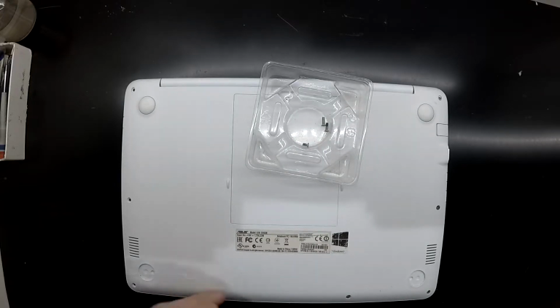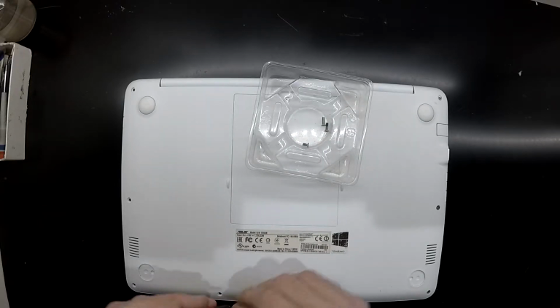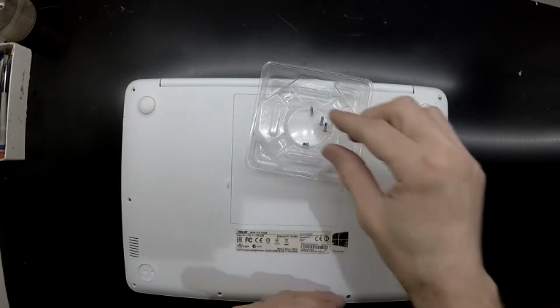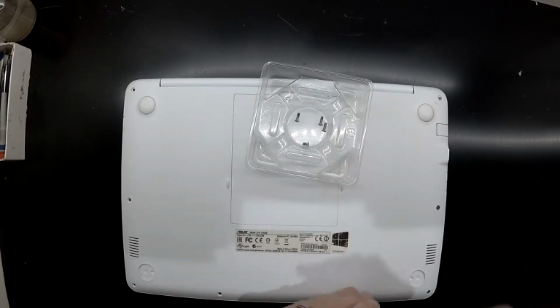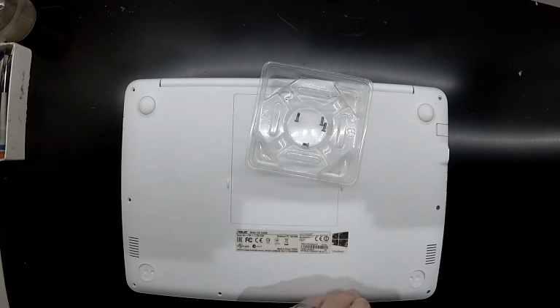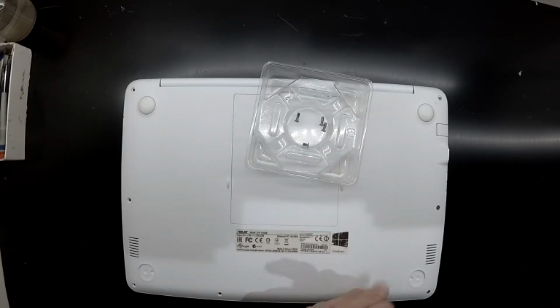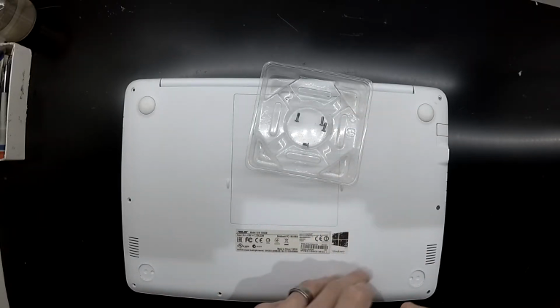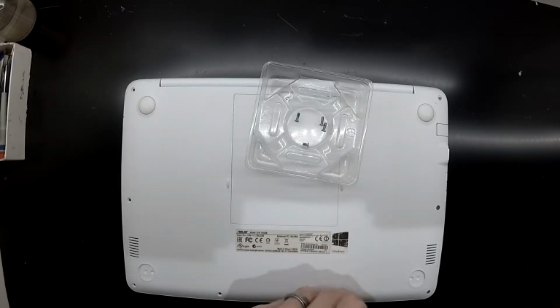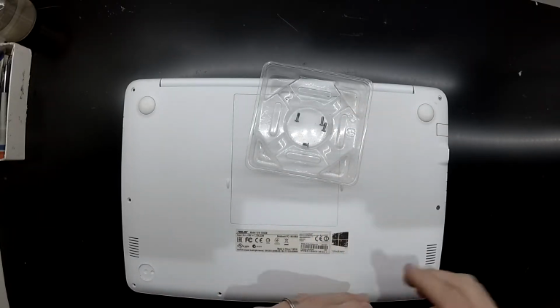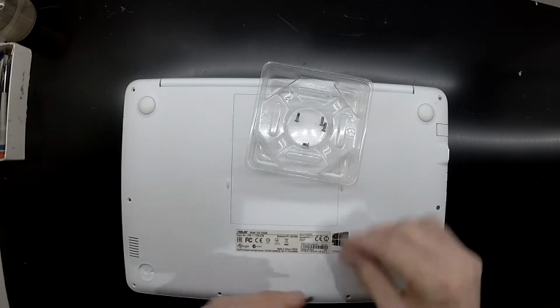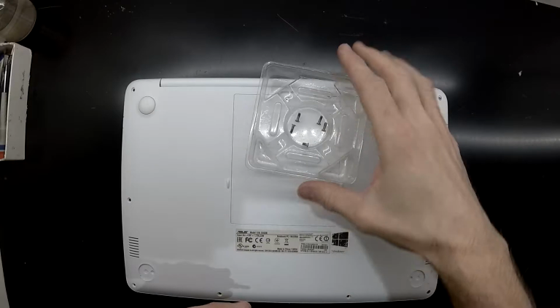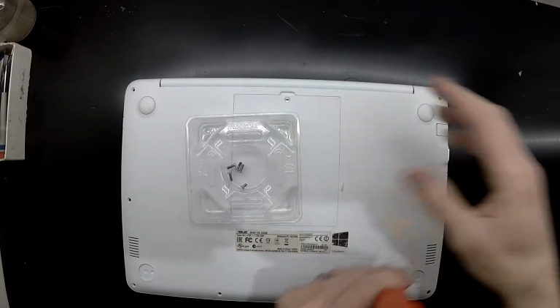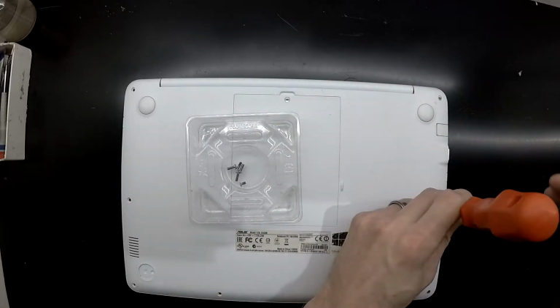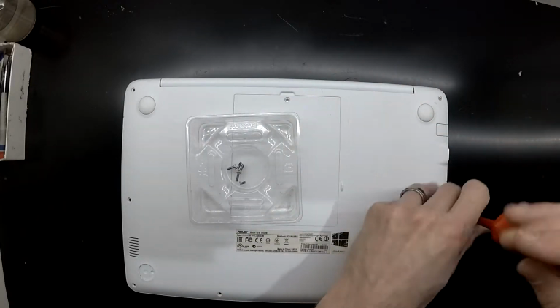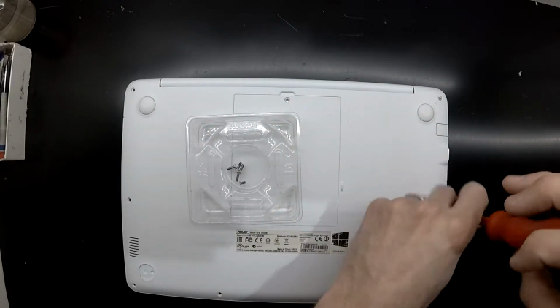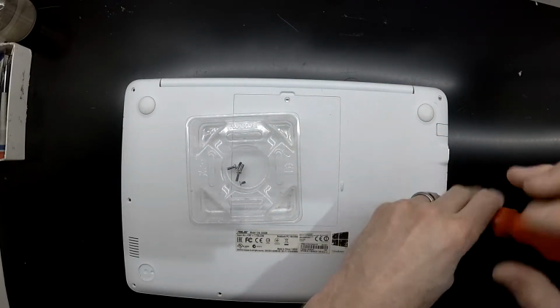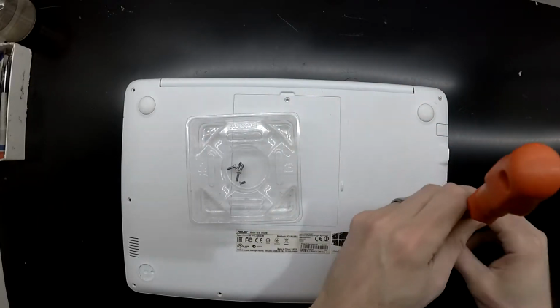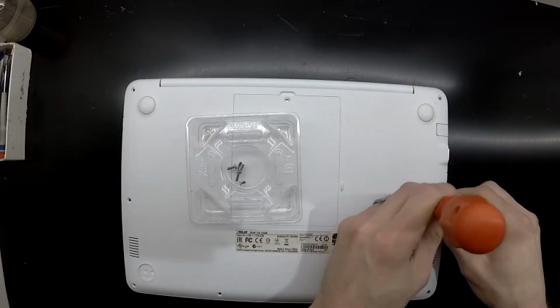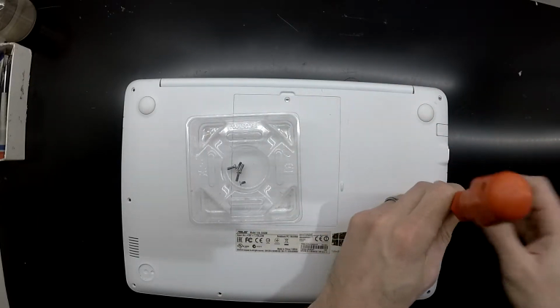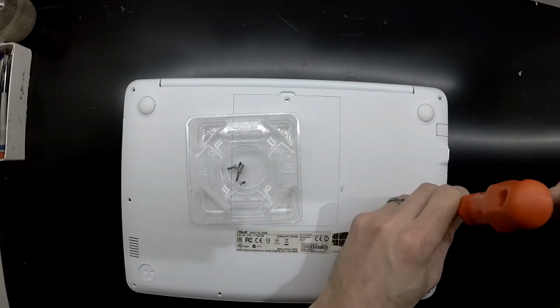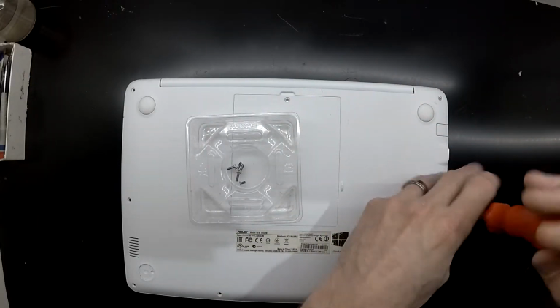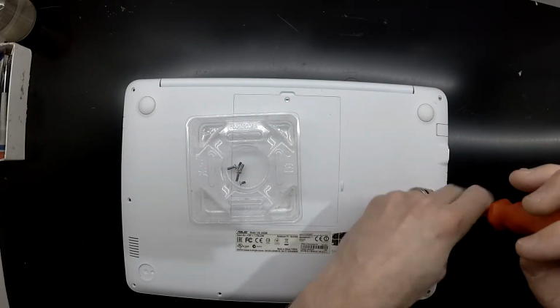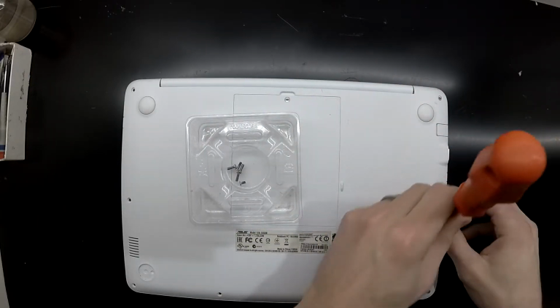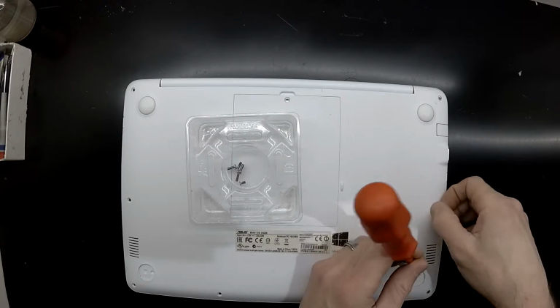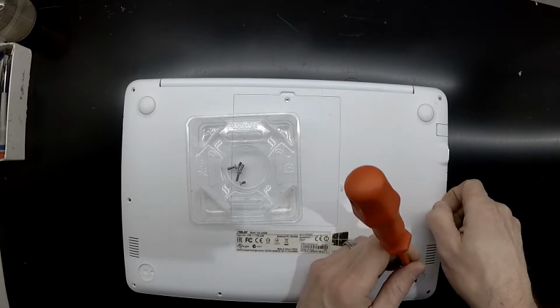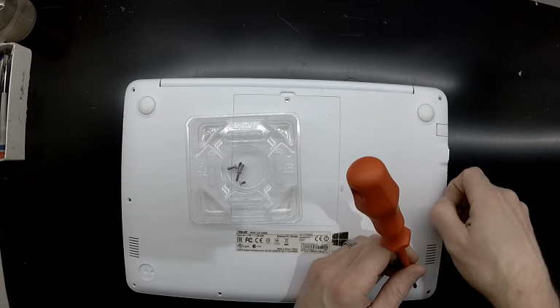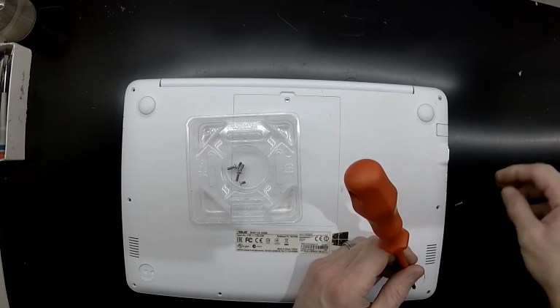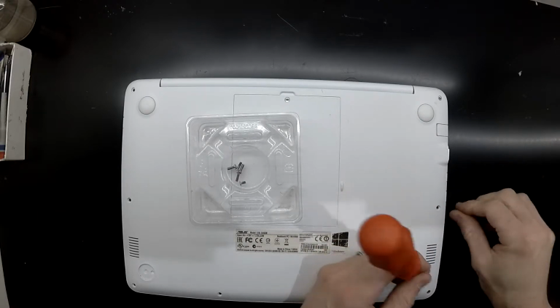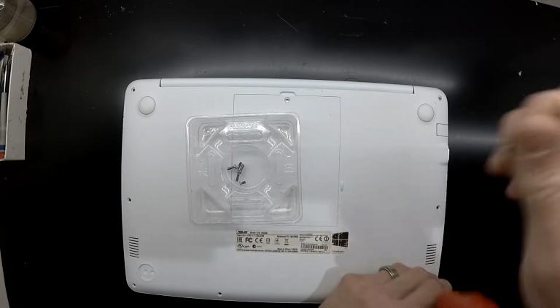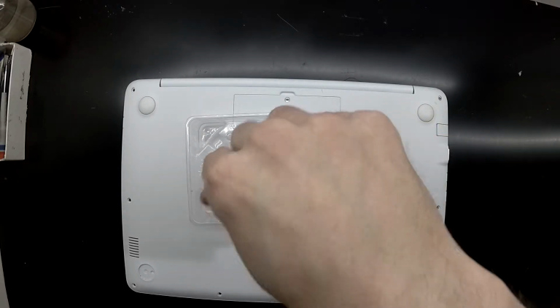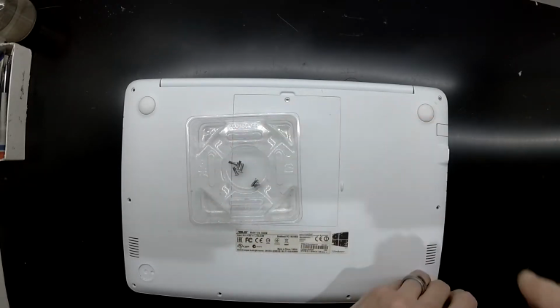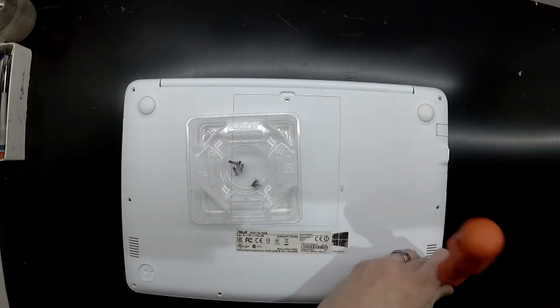With this model, there aren't very many hidden screws, but you will also need to take out that middle panel in the center of the laptop and also remove the hard drive to be able to fully open this up.